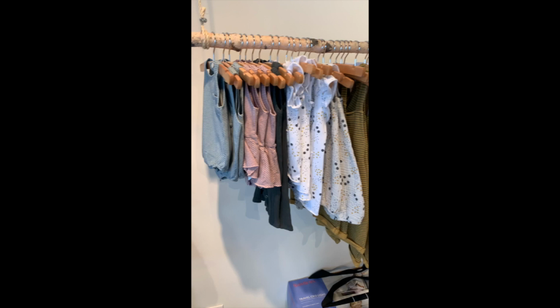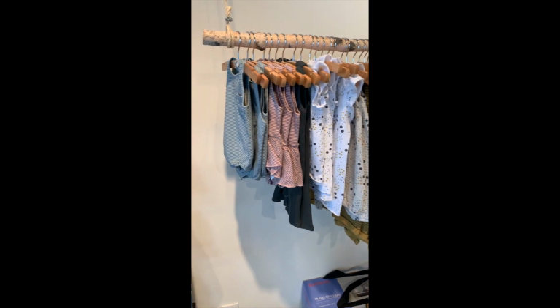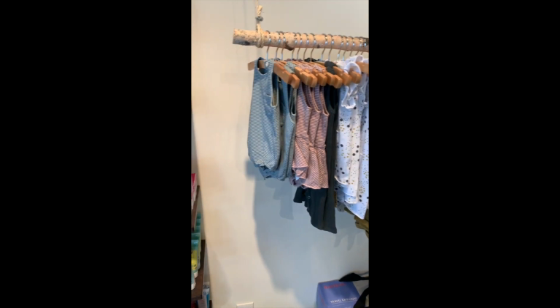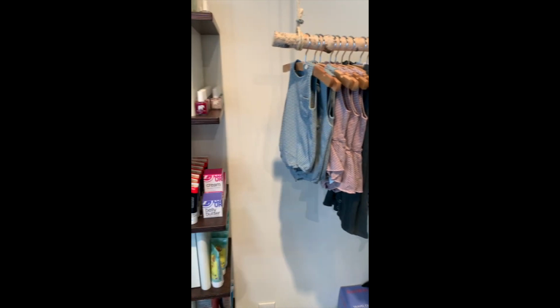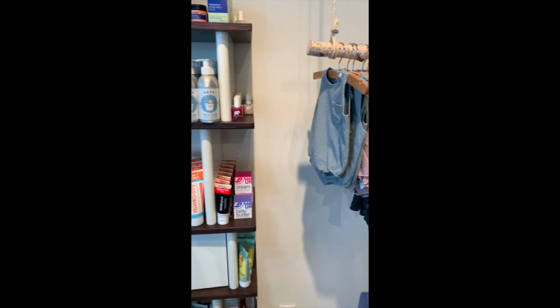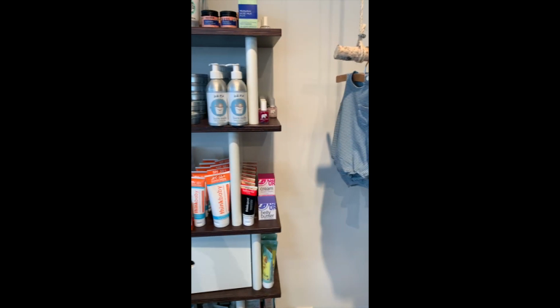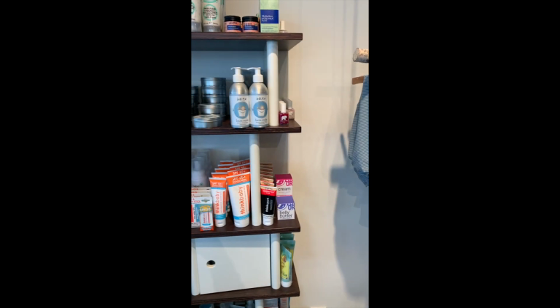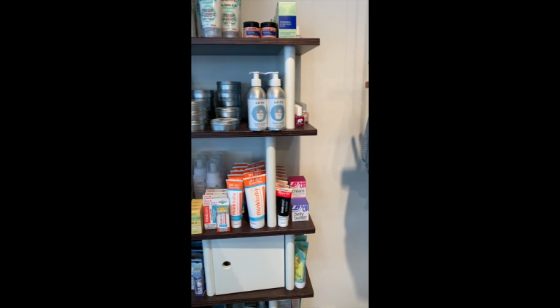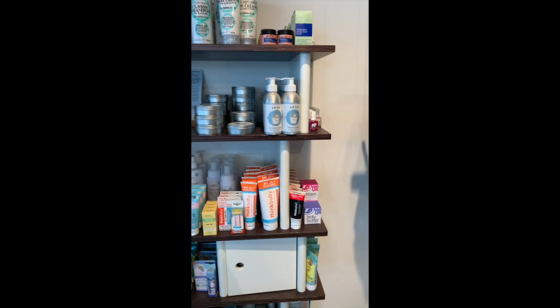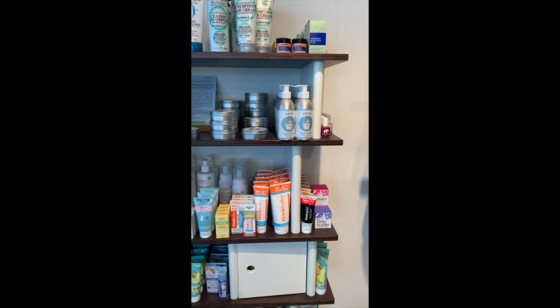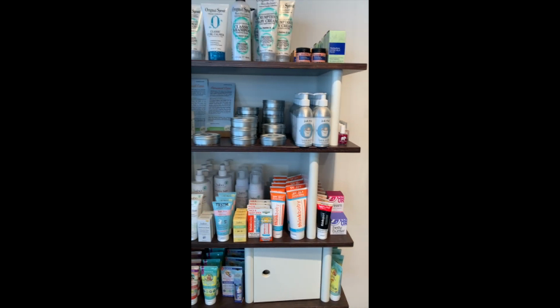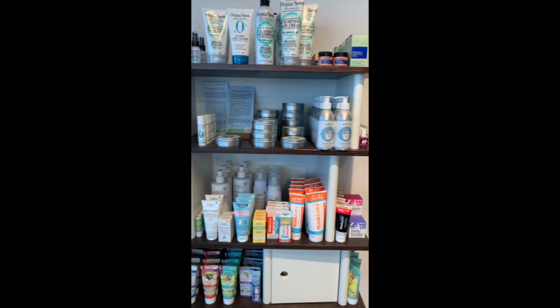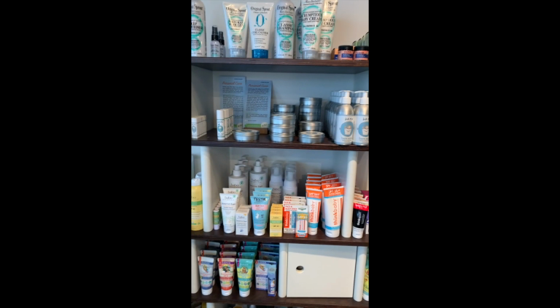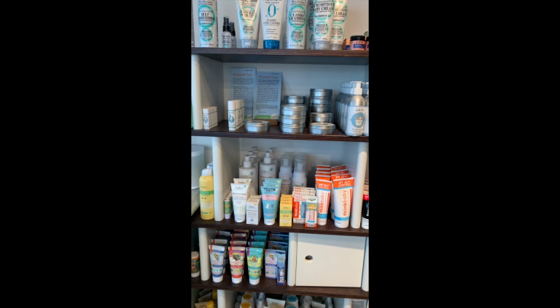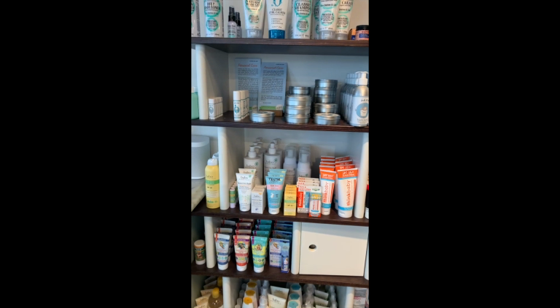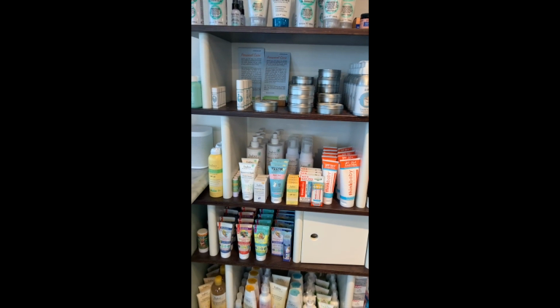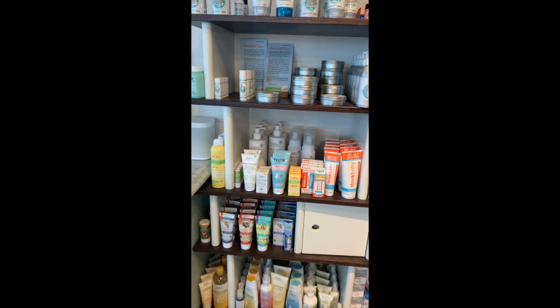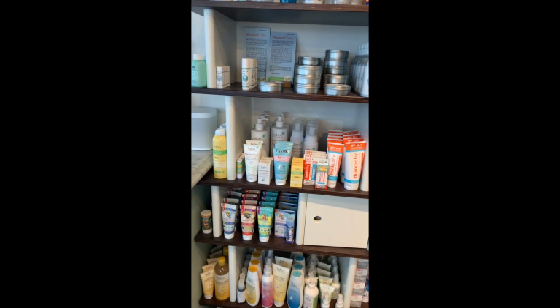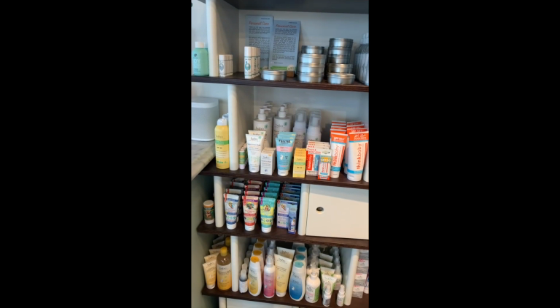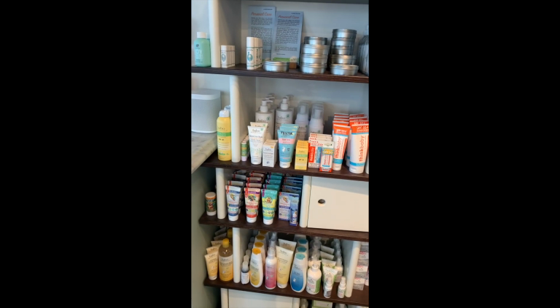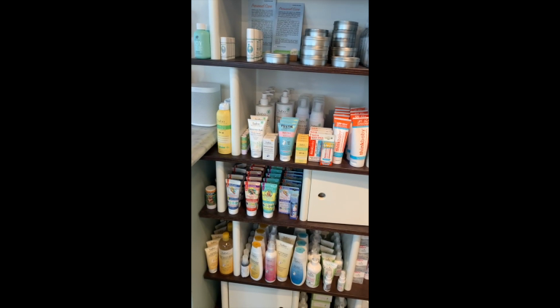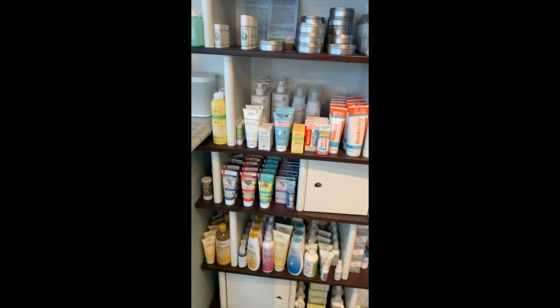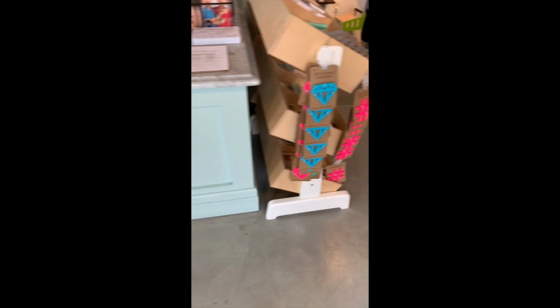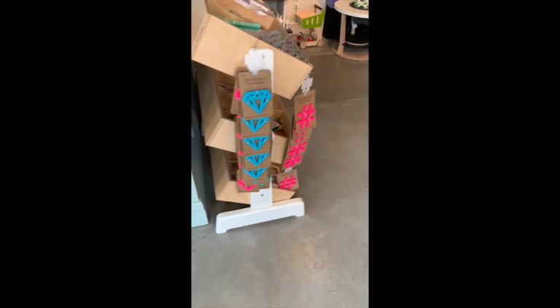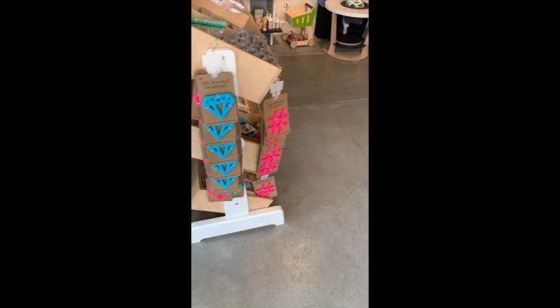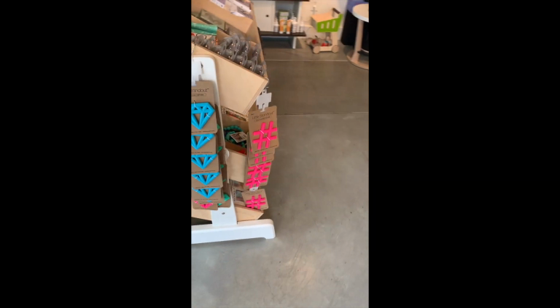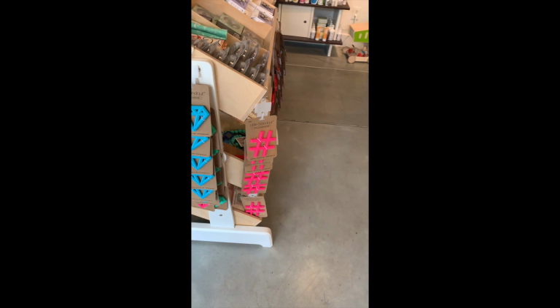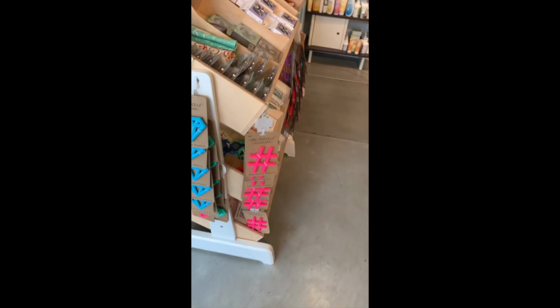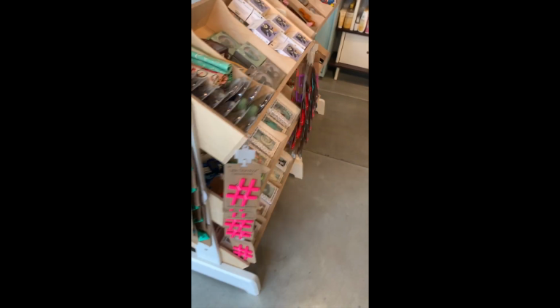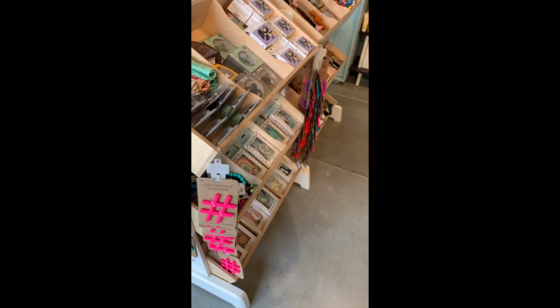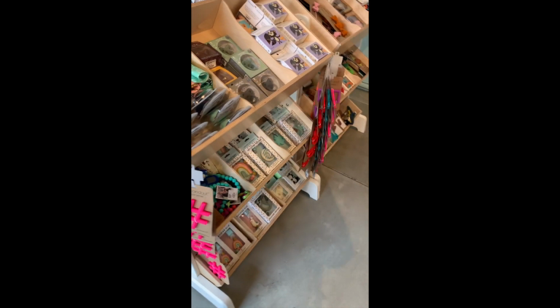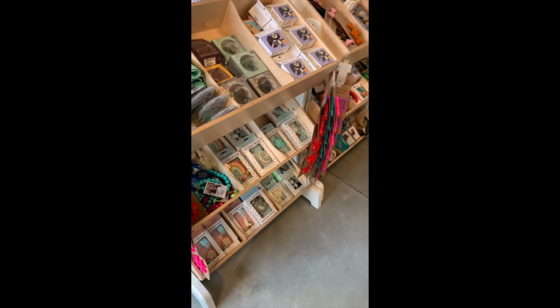We also have all your skin care, shampoo, and body needs. We have teethers and pacifiers.